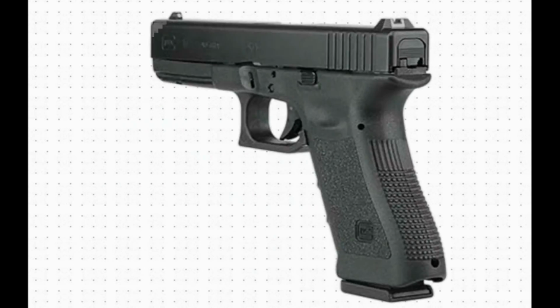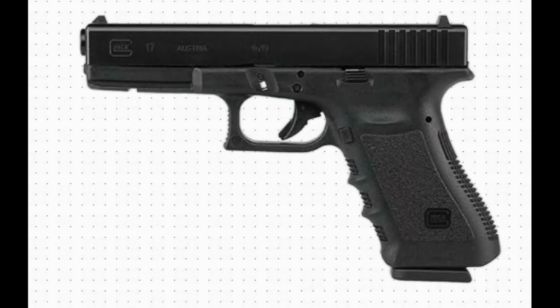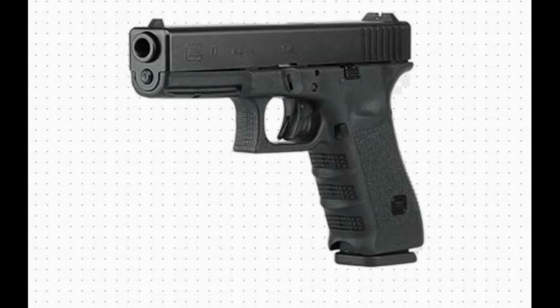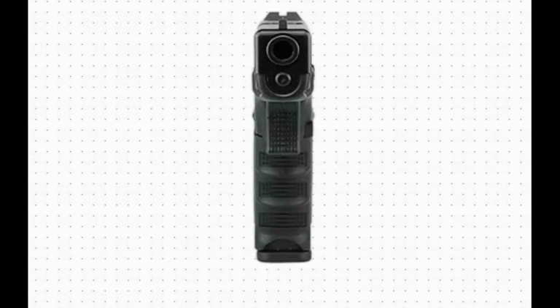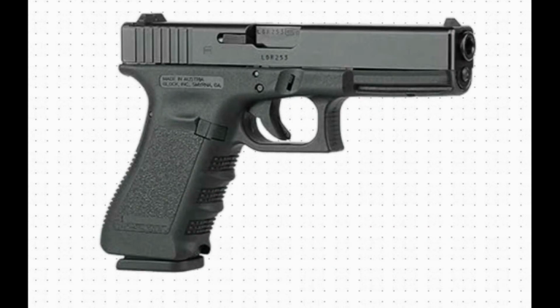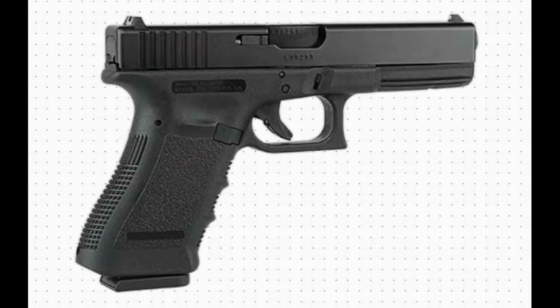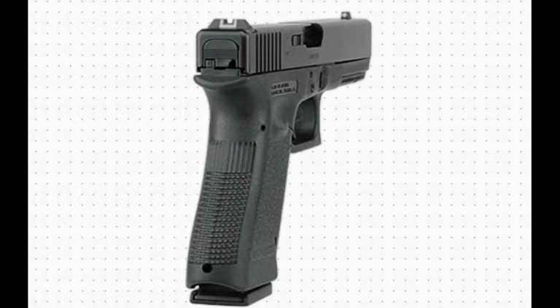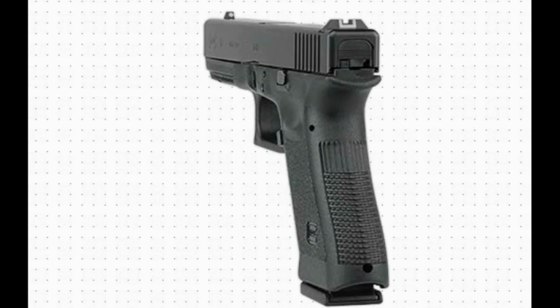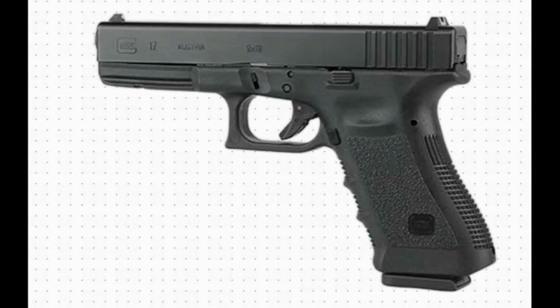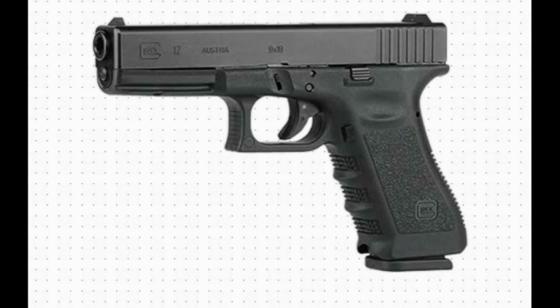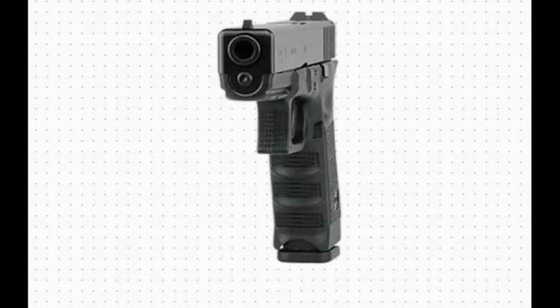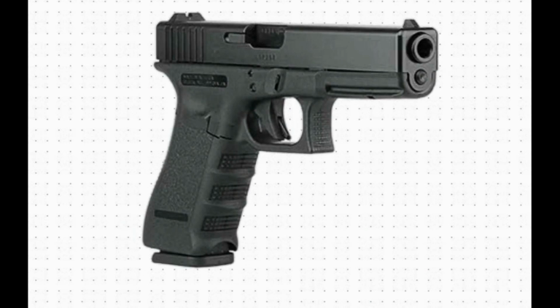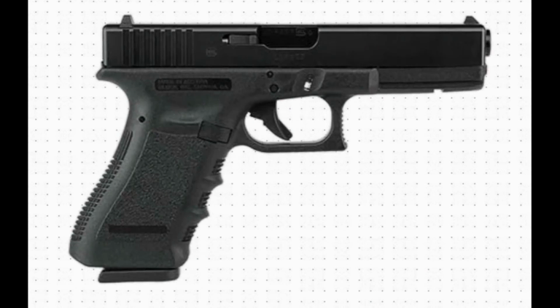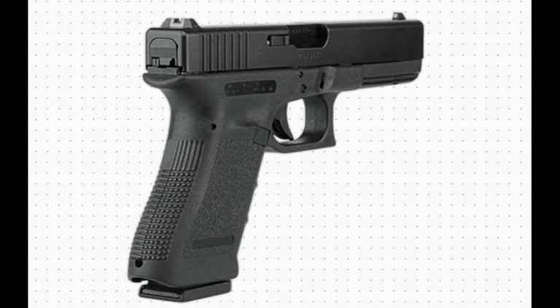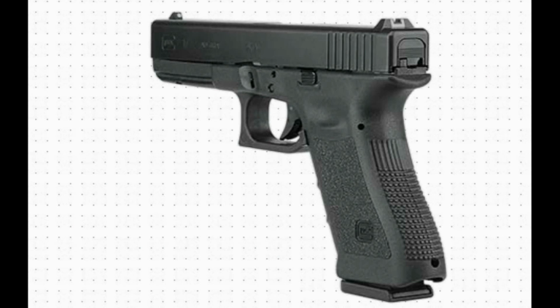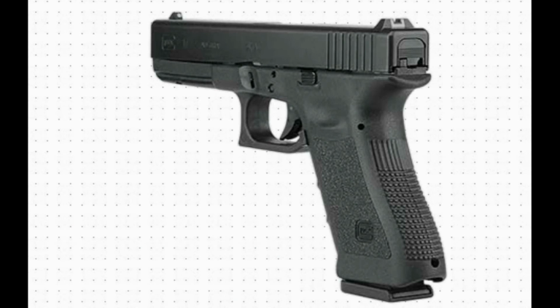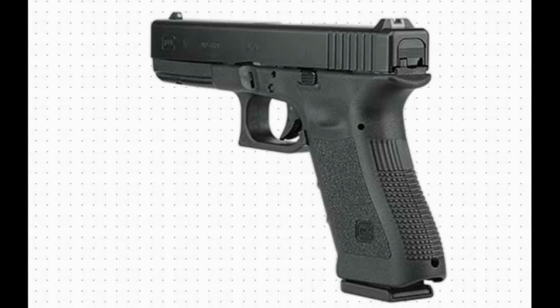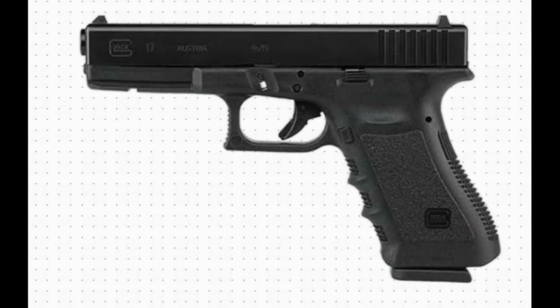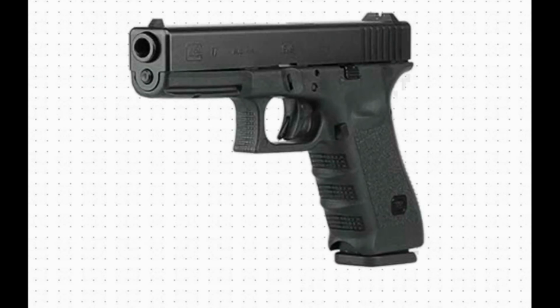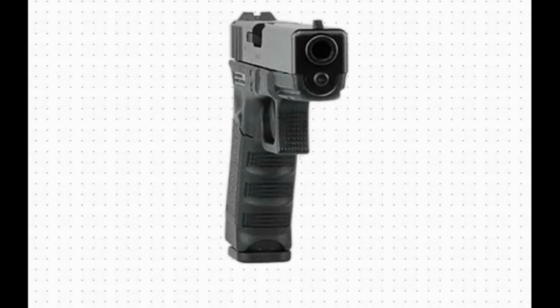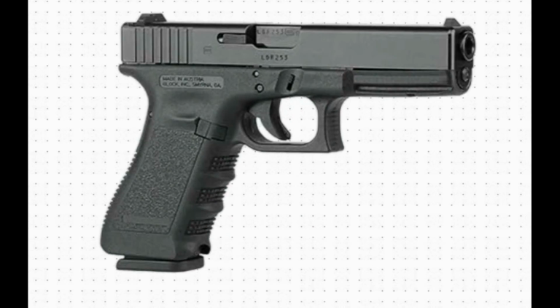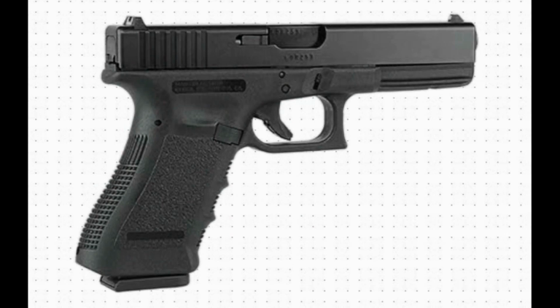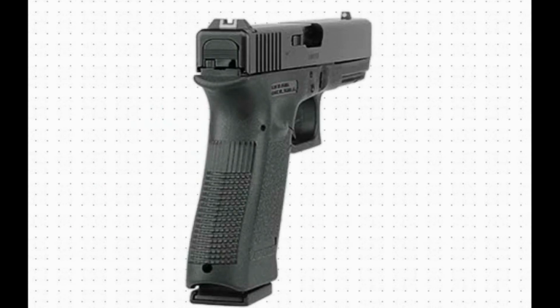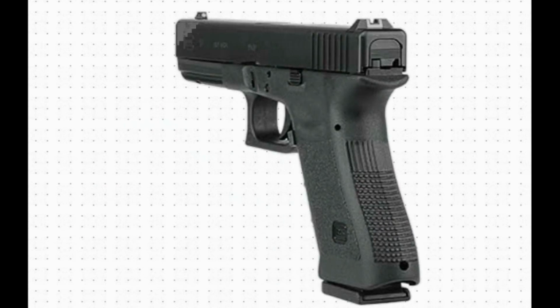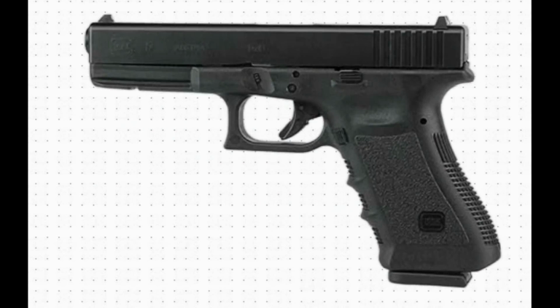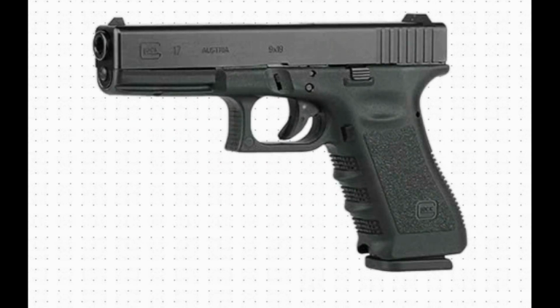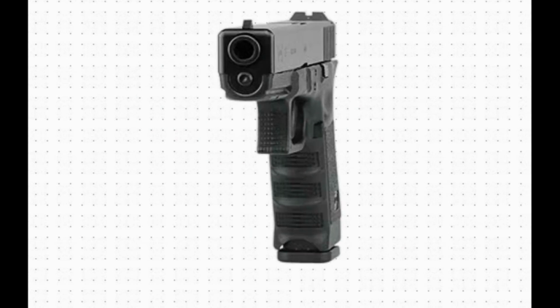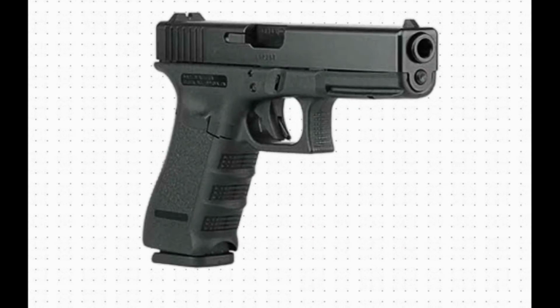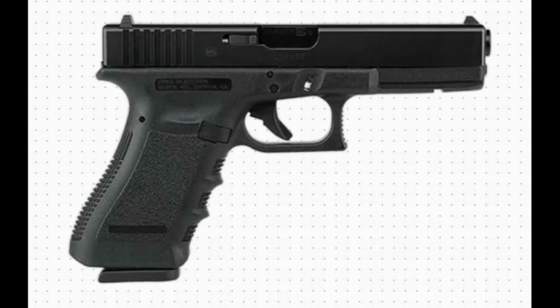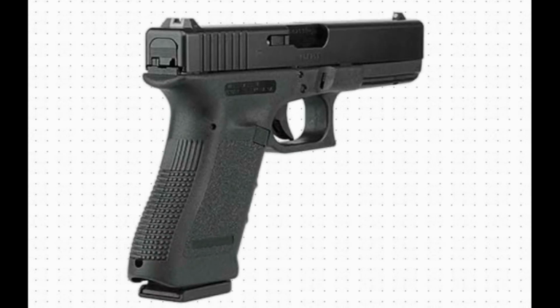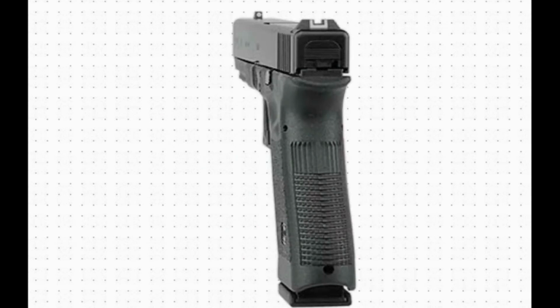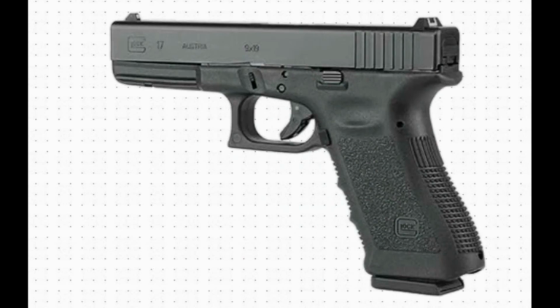Barrel rifling, length of twist. A drawing of the barrel of a Glock 17. Barrel rifling: right hand, hexagonal. Length of twist: 250 mm, 9.84 inches.